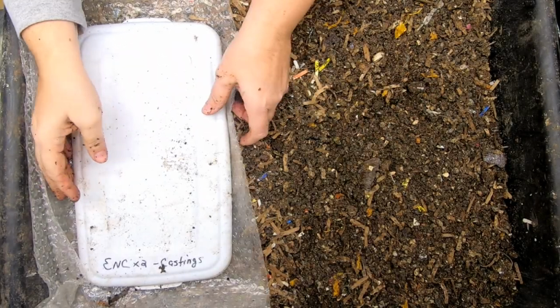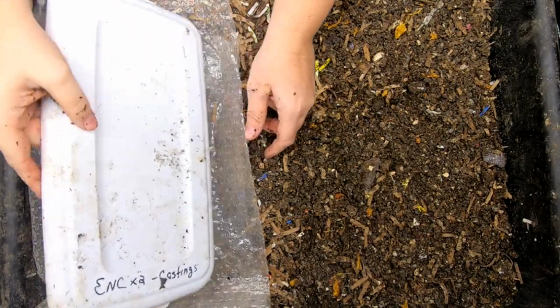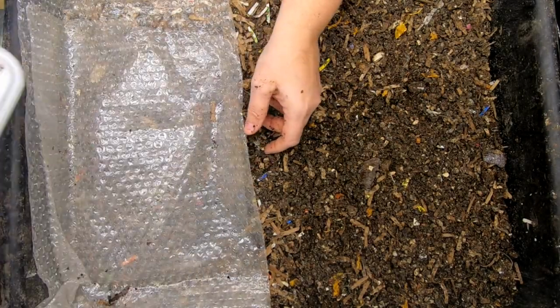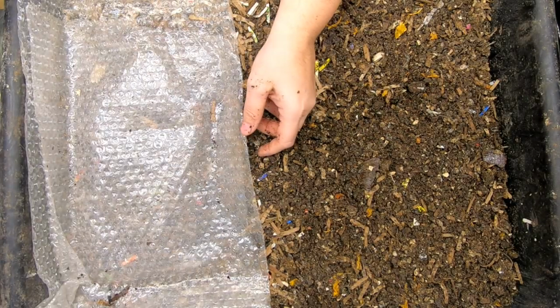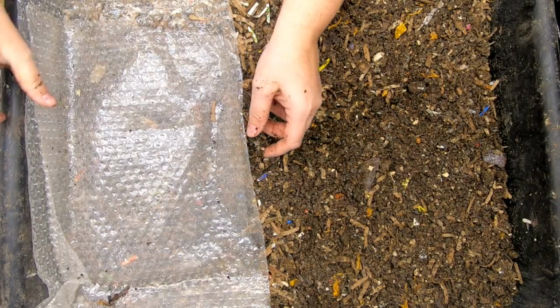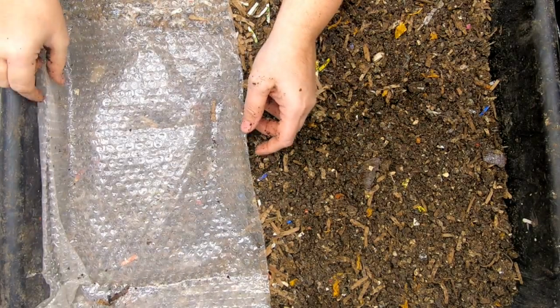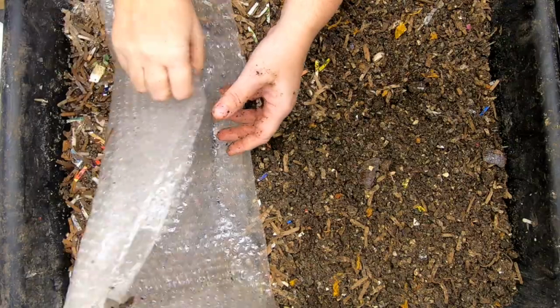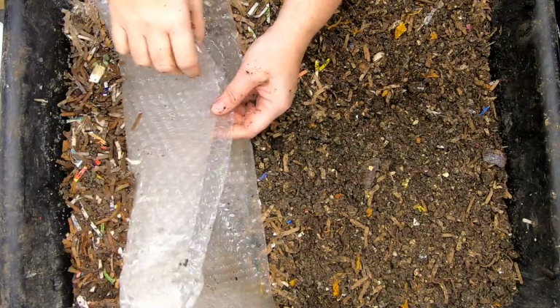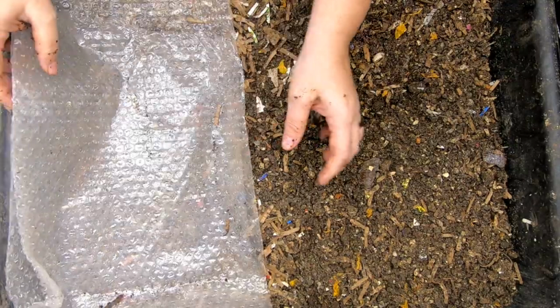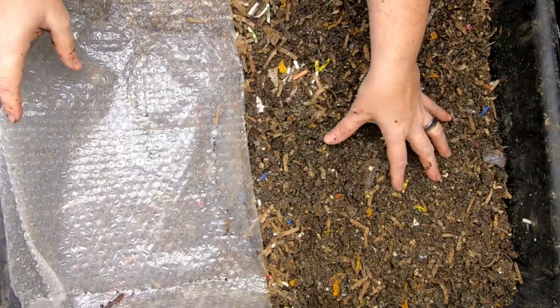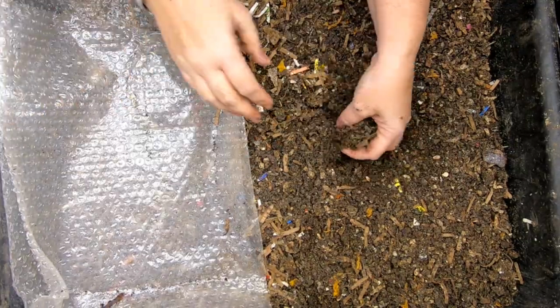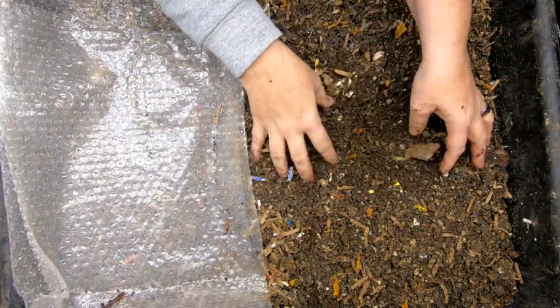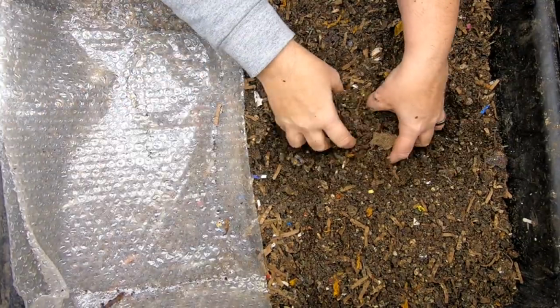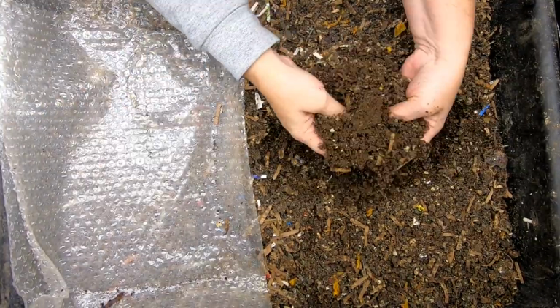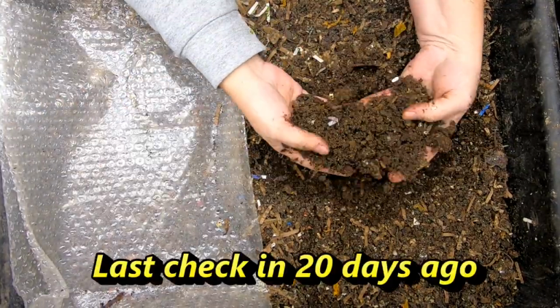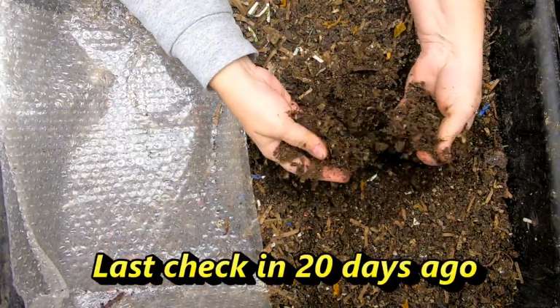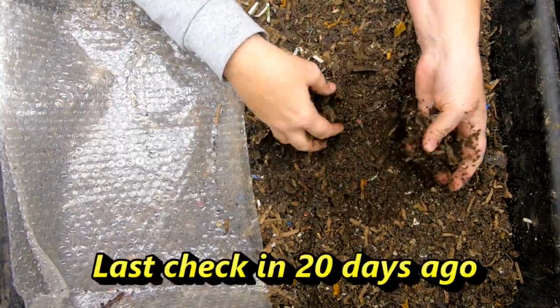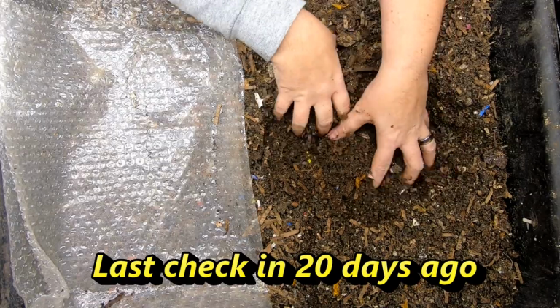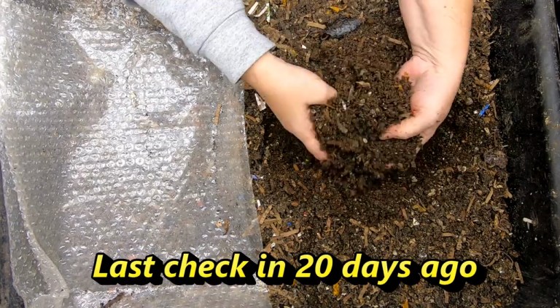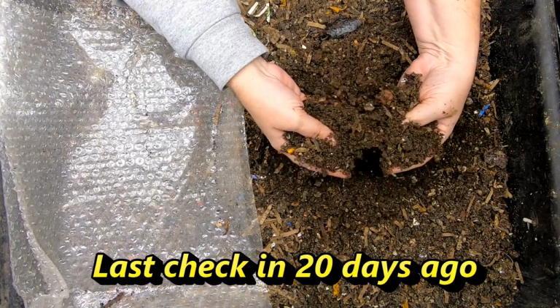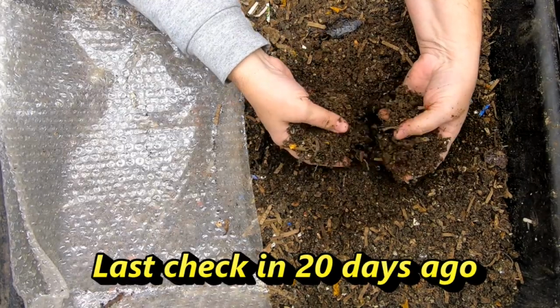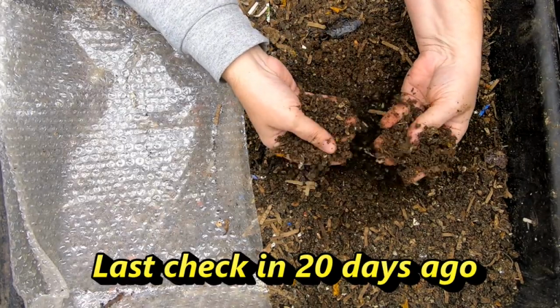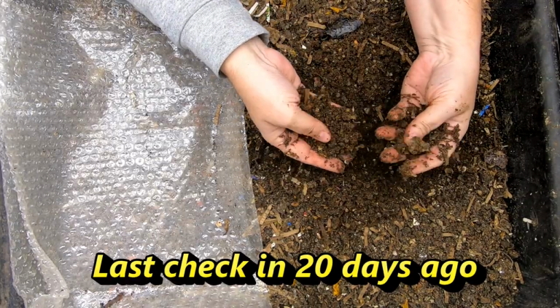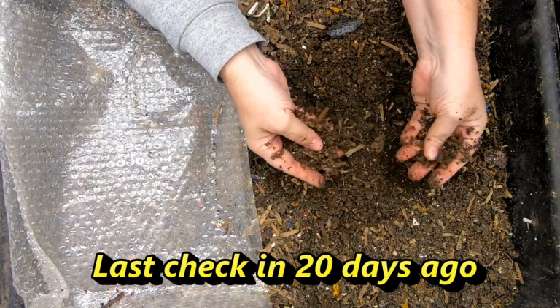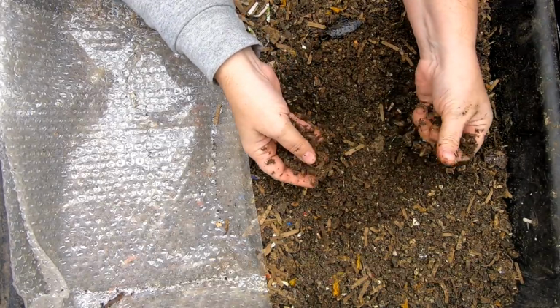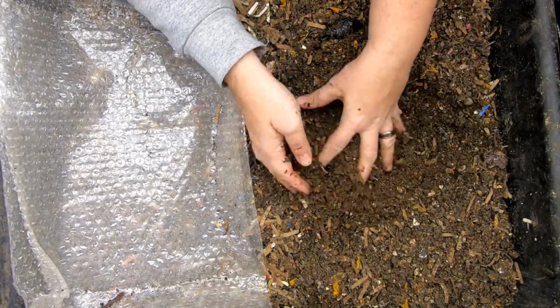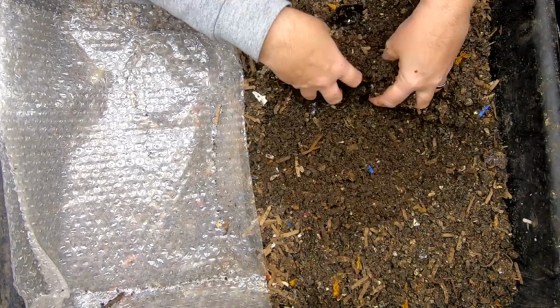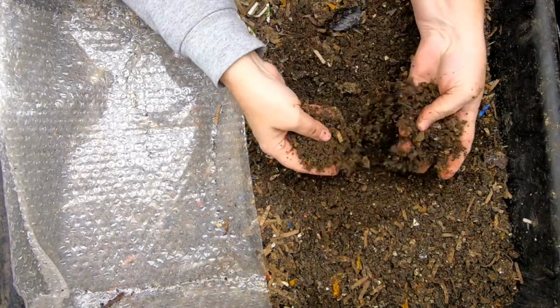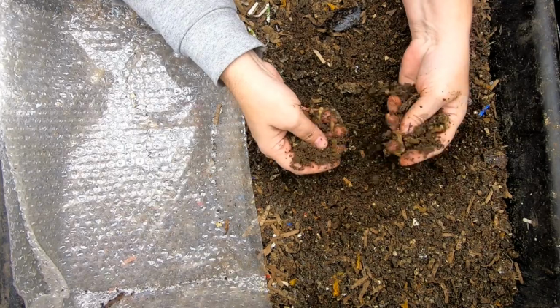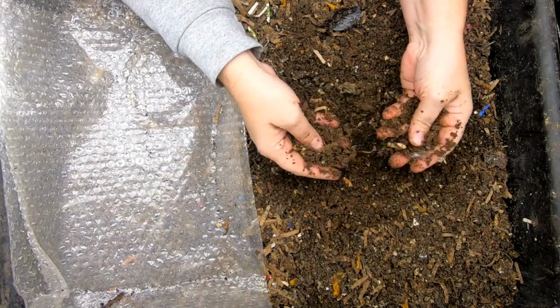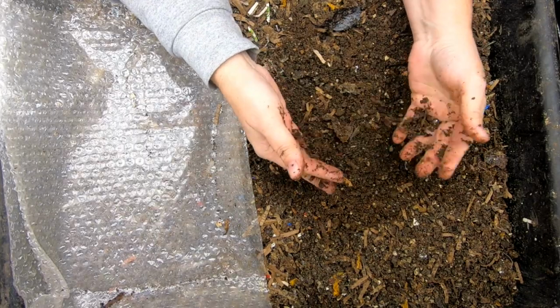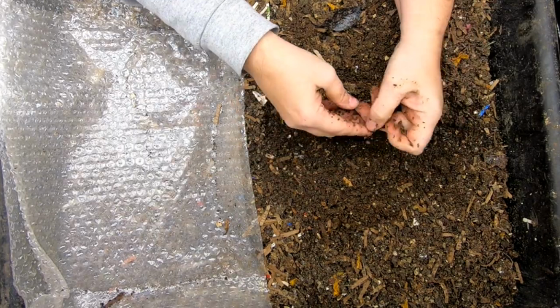We are going to take a look in on my migration here. Now this was the spicy bin, or some like it hot bin, where I fed peppers on one side and apples on the other to see which one the worms liked.